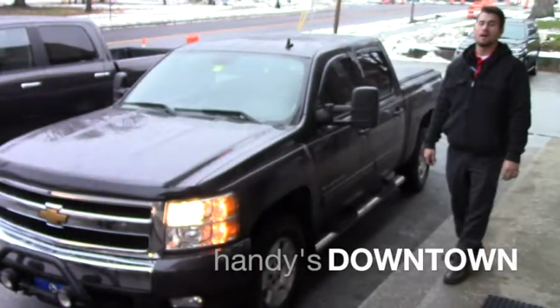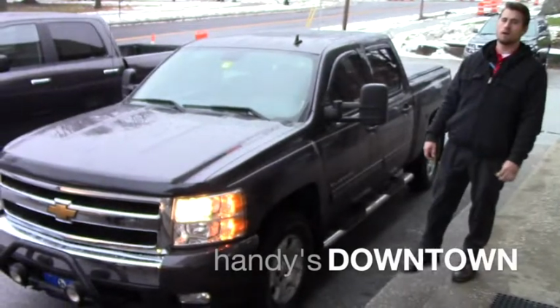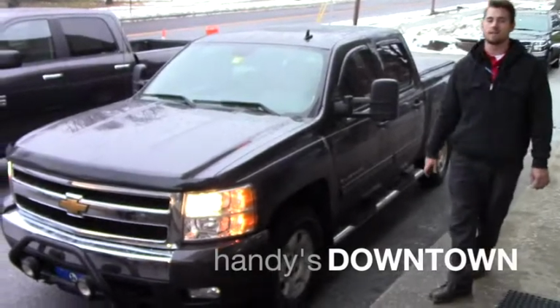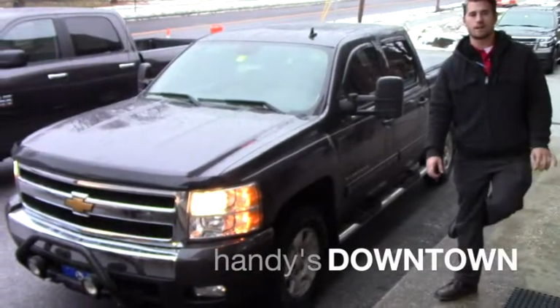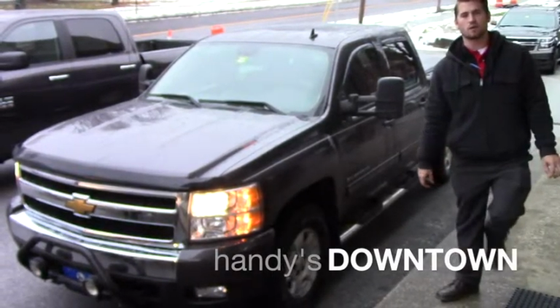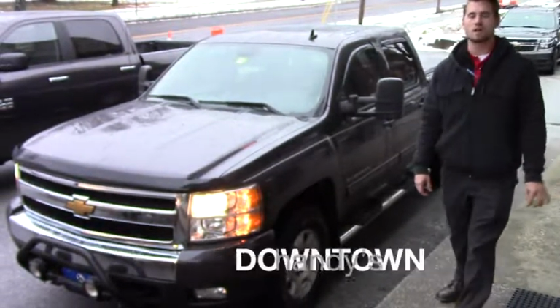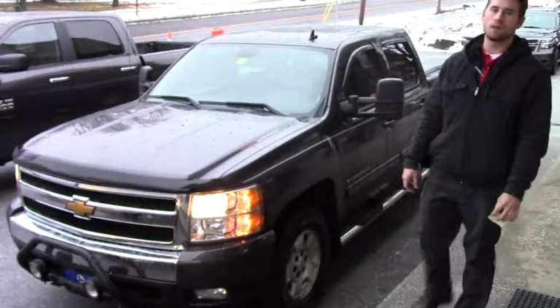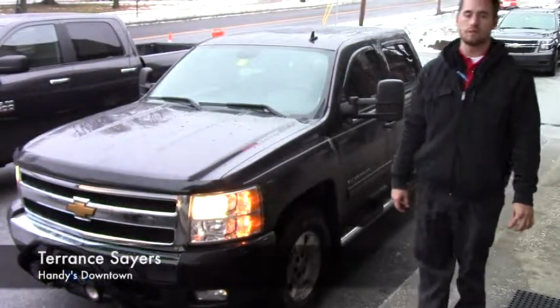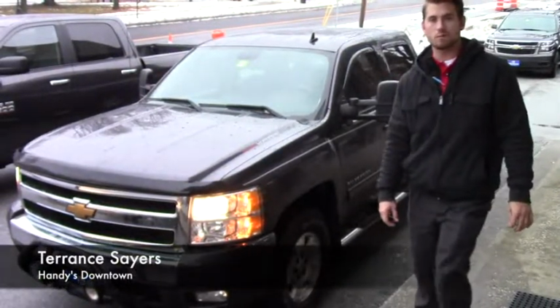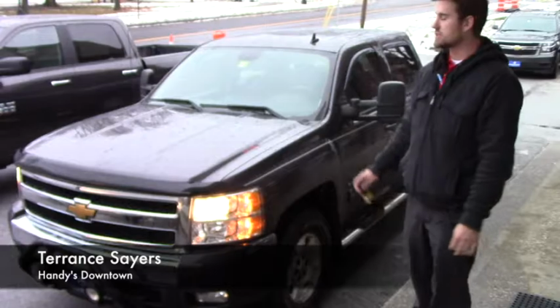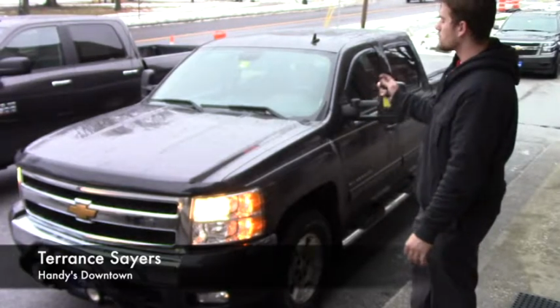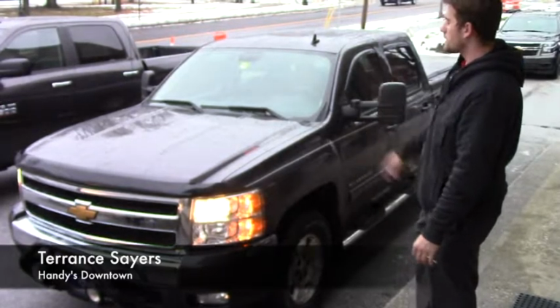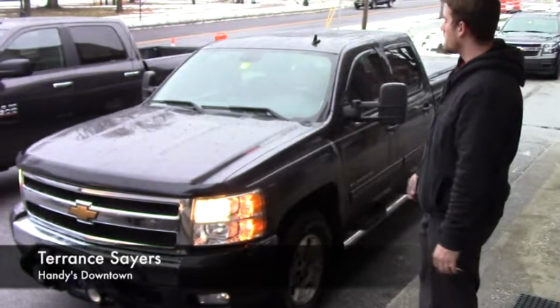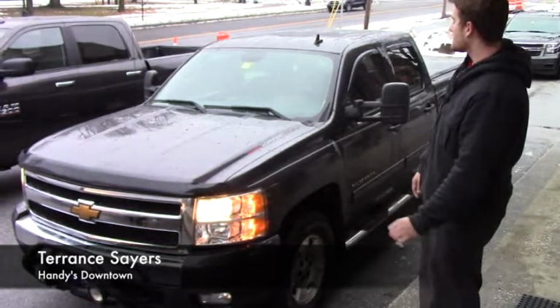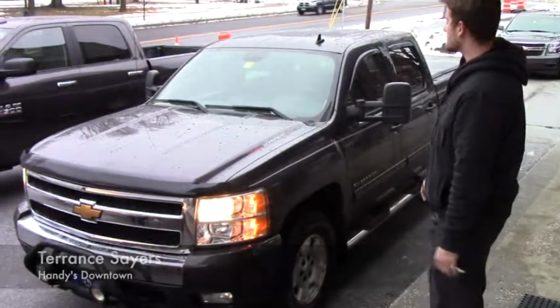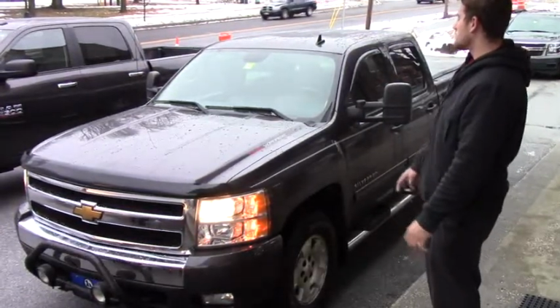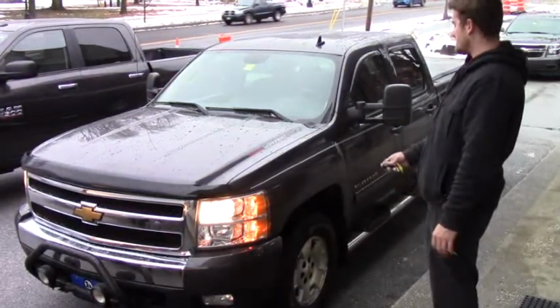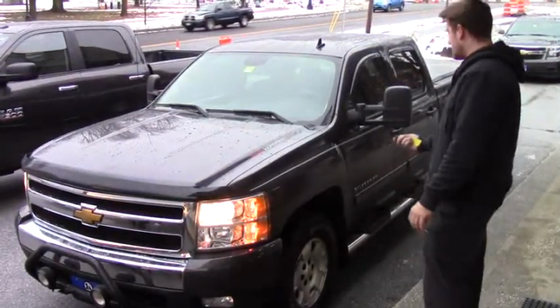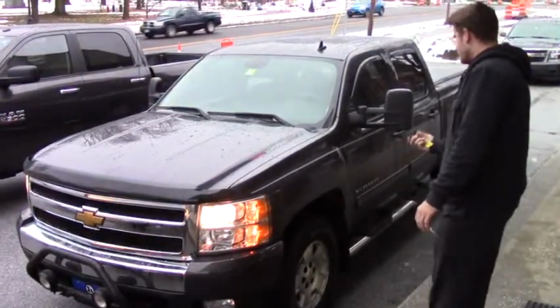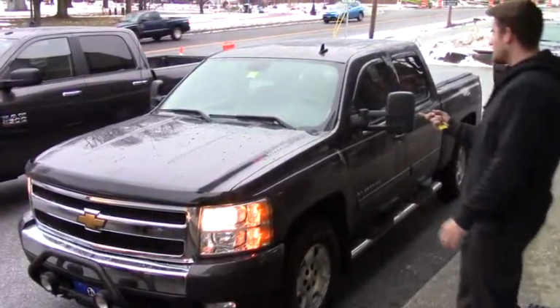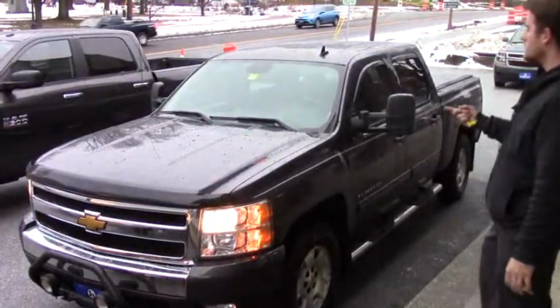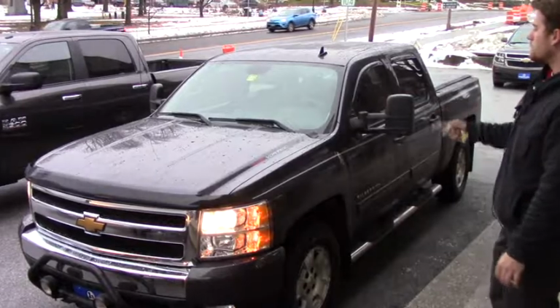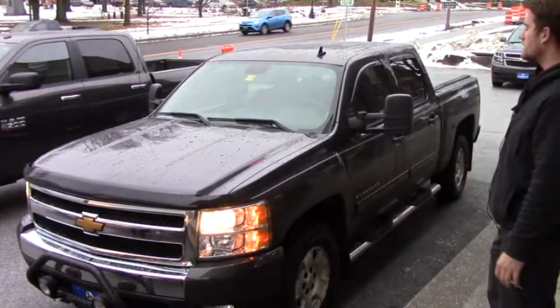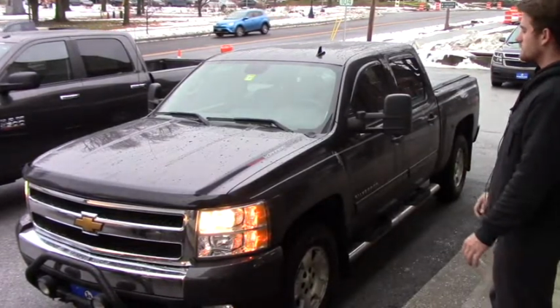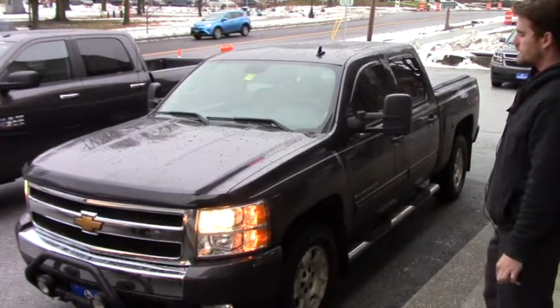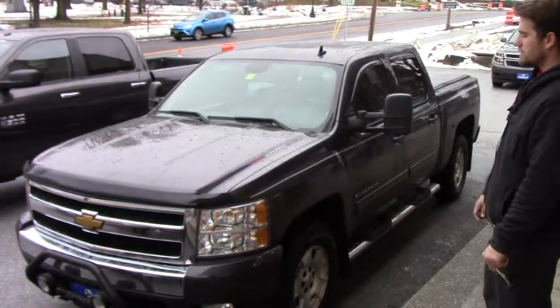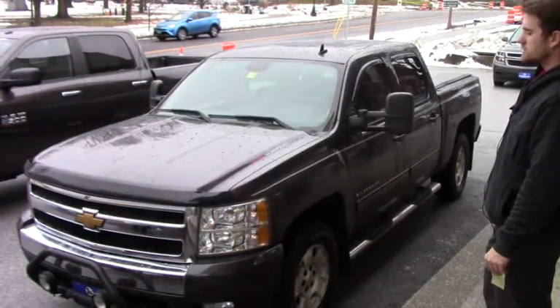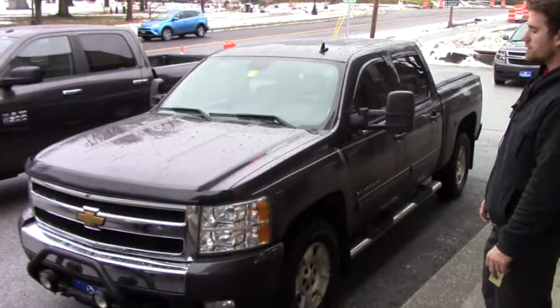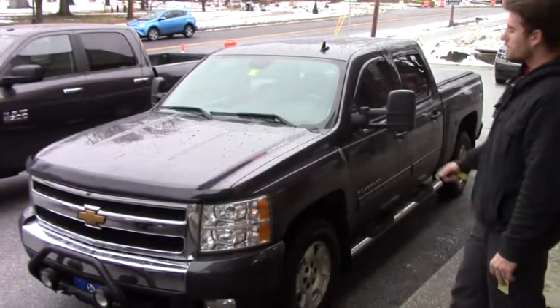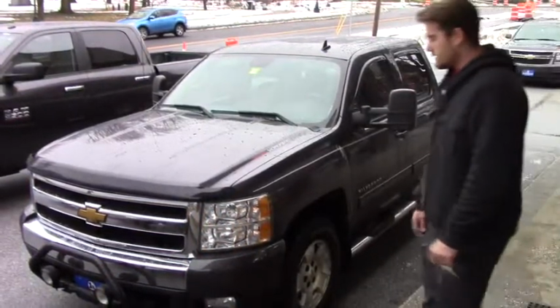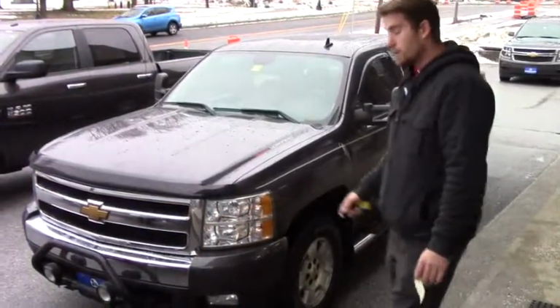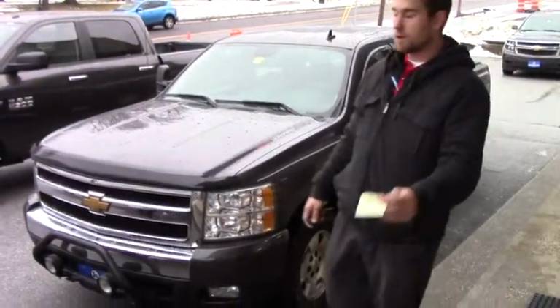Hey Clark, this is Terence here at Handys. I want to thank you again for the opportunity to earn your business. I just want to do a quick video for you on this nice 2011 5.3 liter Chevy Silverado and show you a few options.